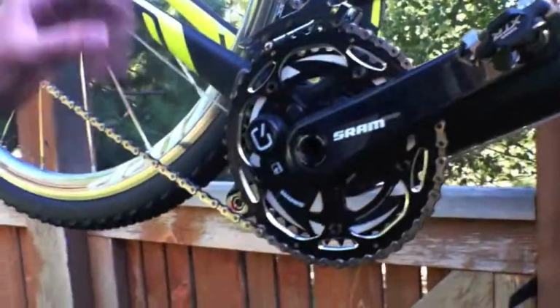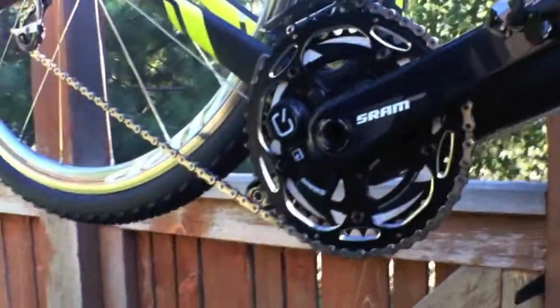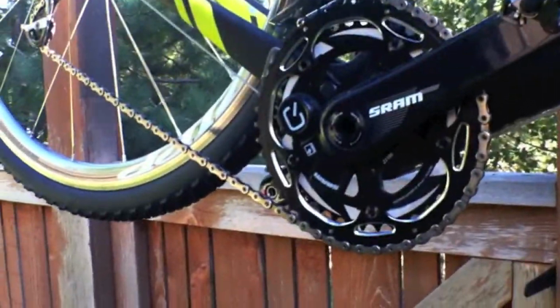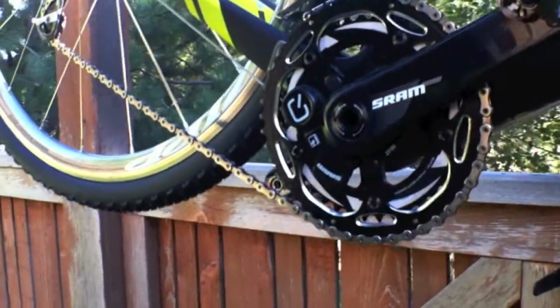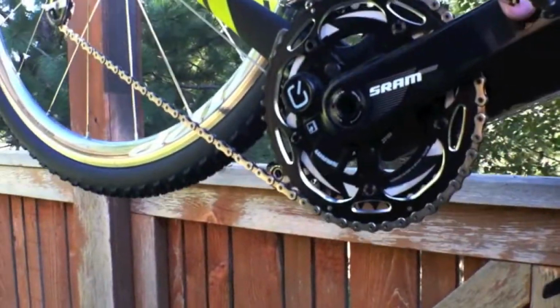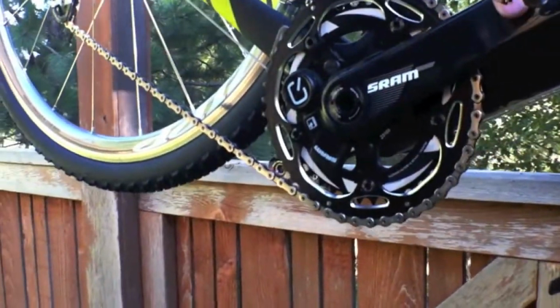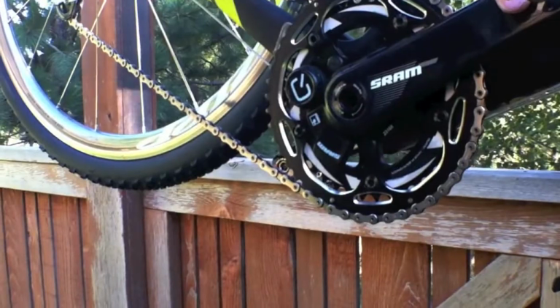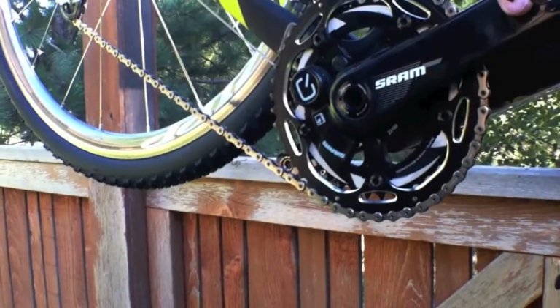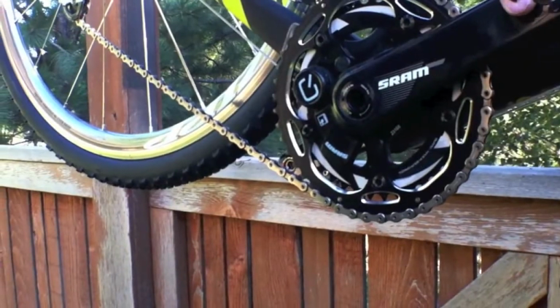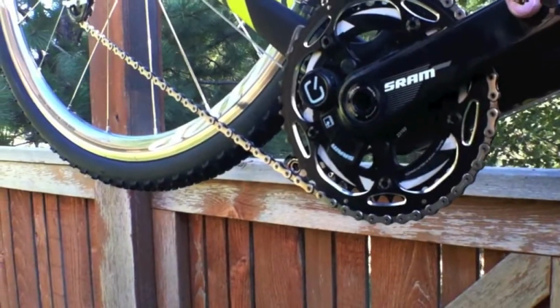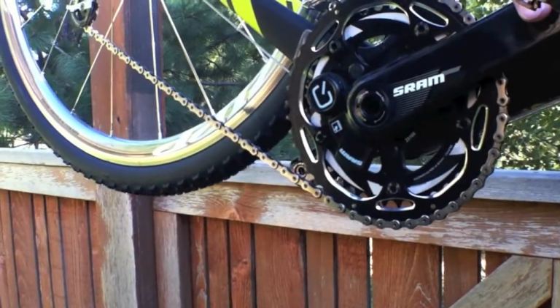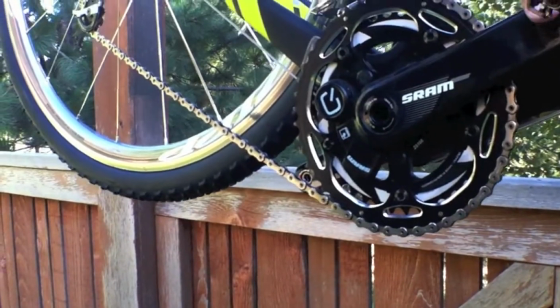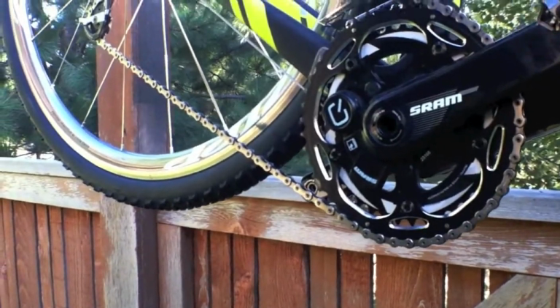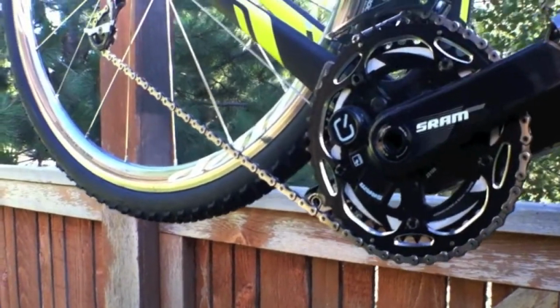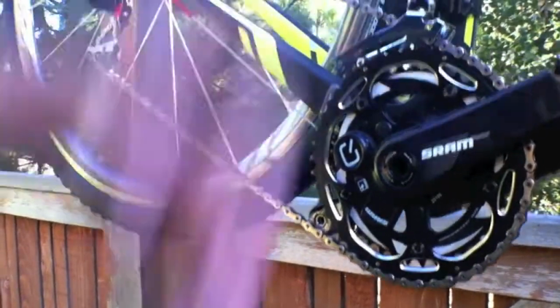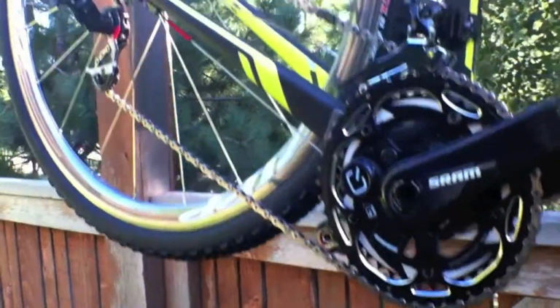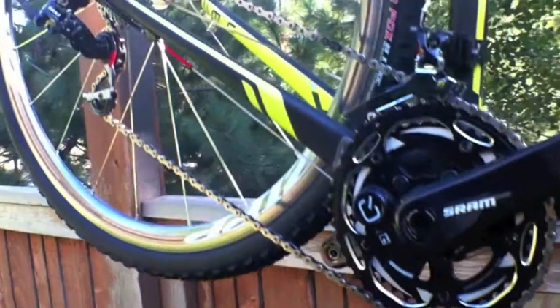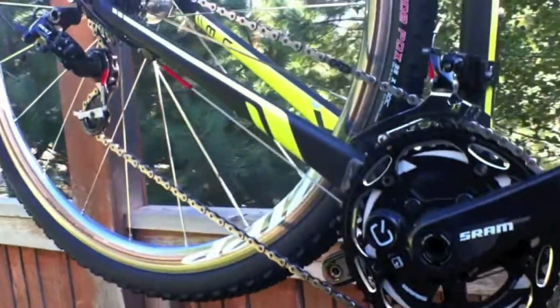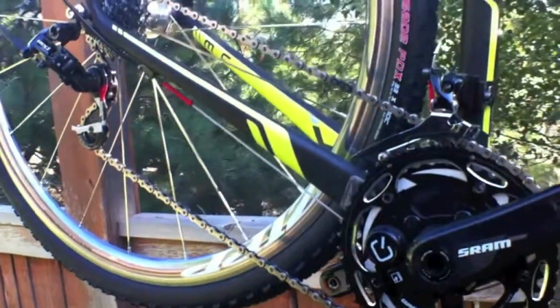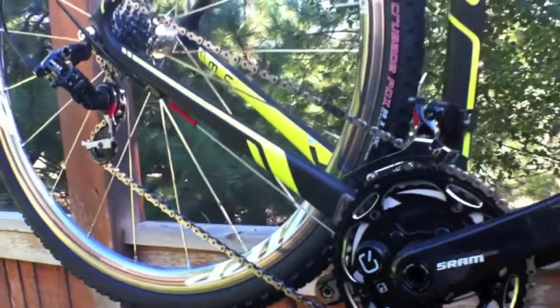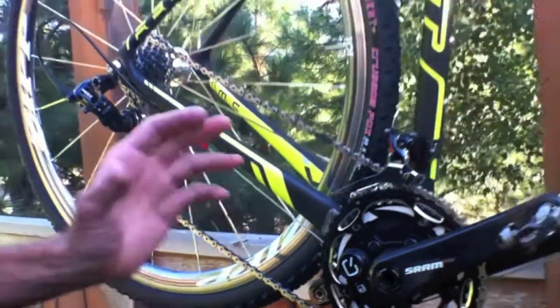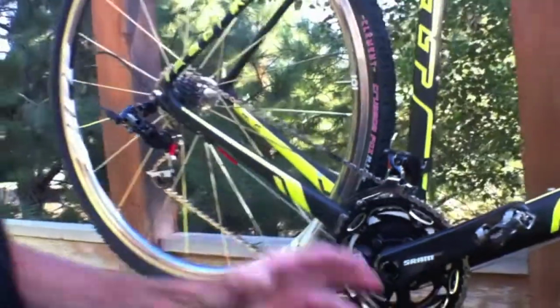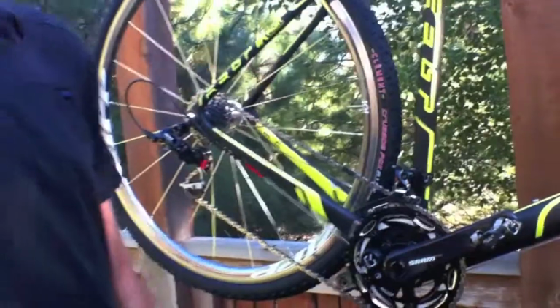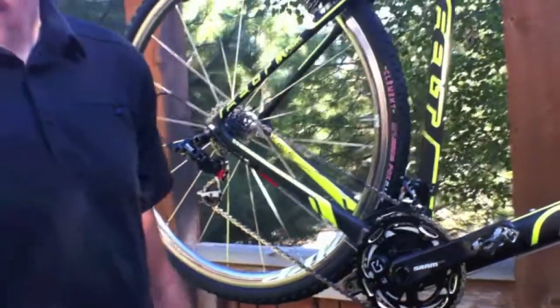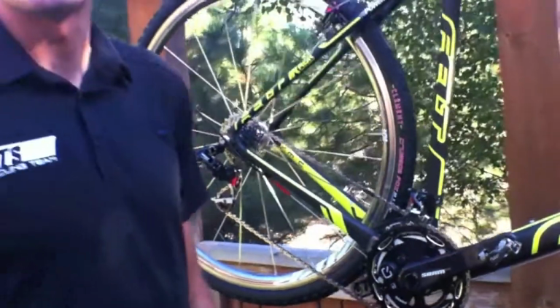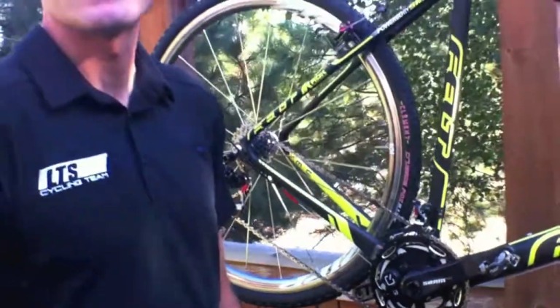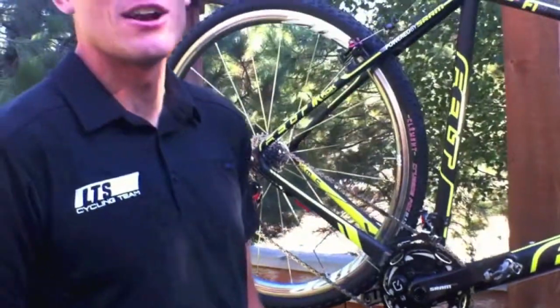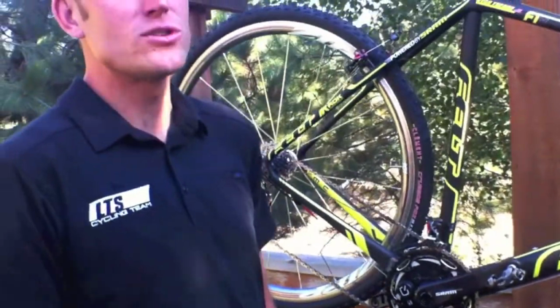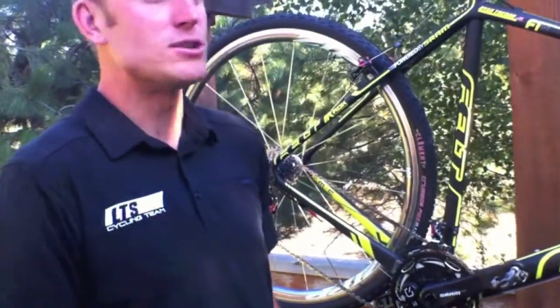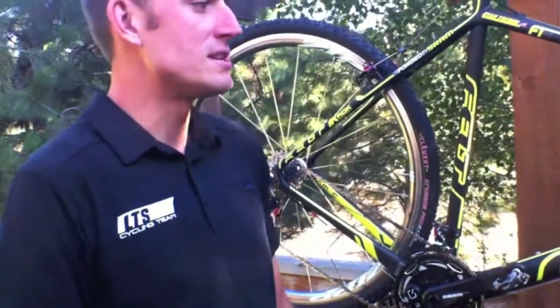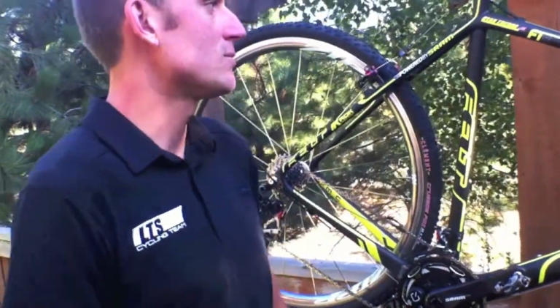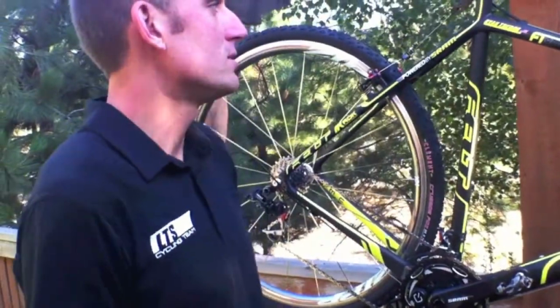We're also going to be running during the races these new Quarq power meters from SRAM with Garmin head units. It'll be nice to be able to get our training information — not only in training, but during races as well.